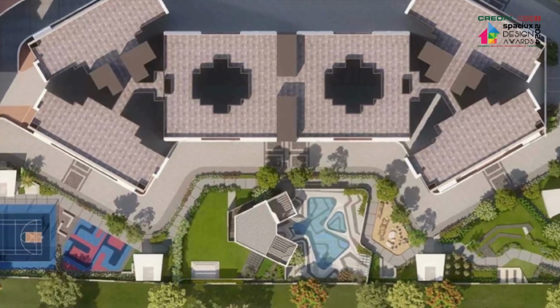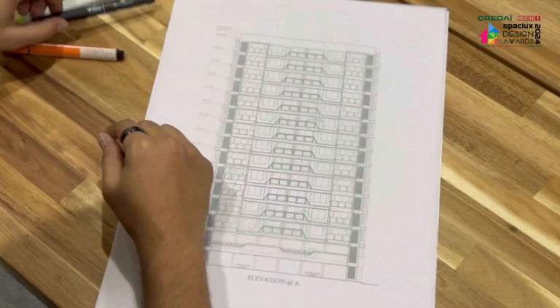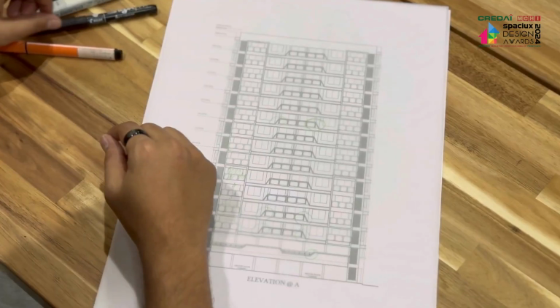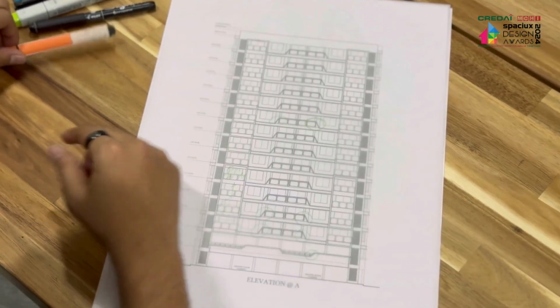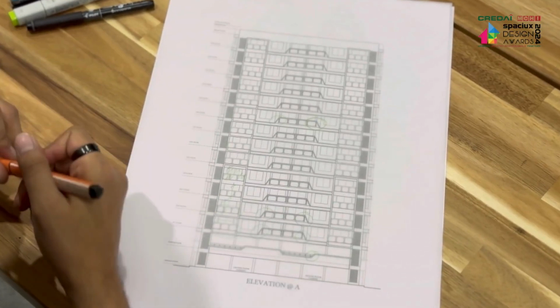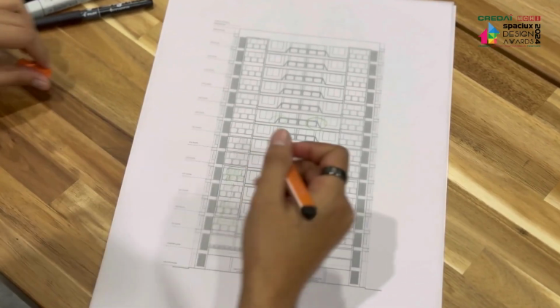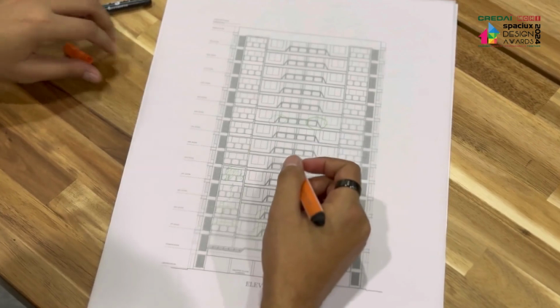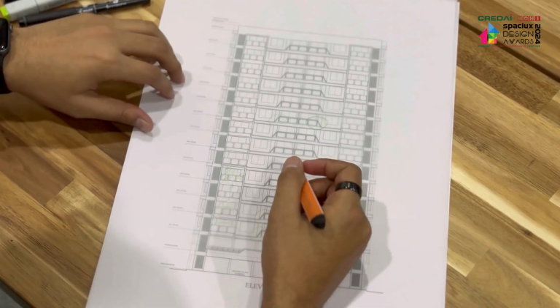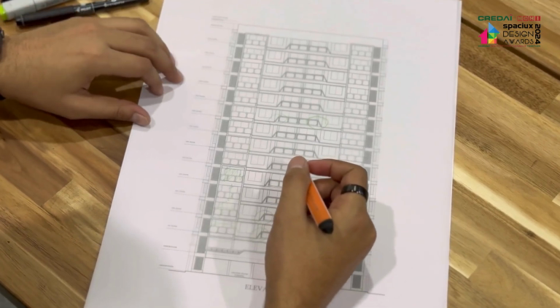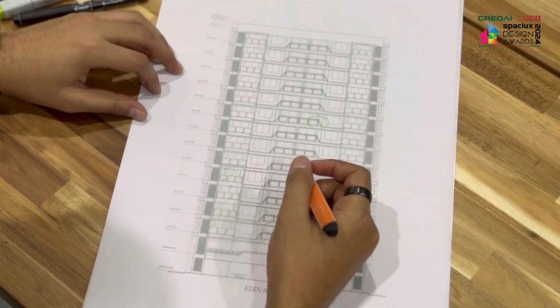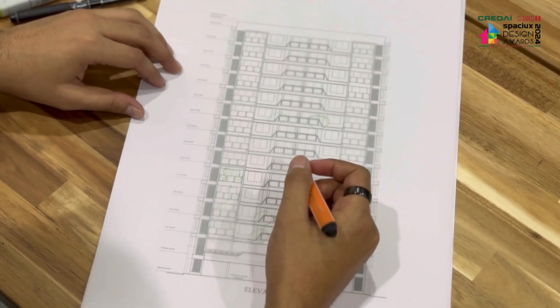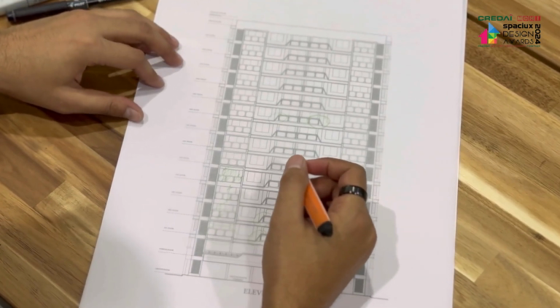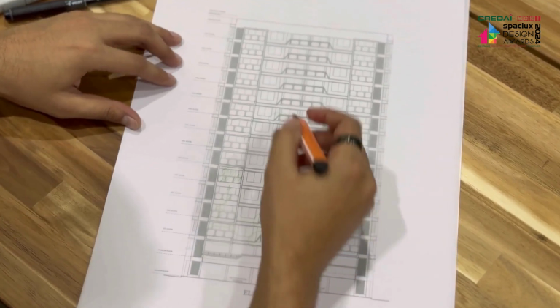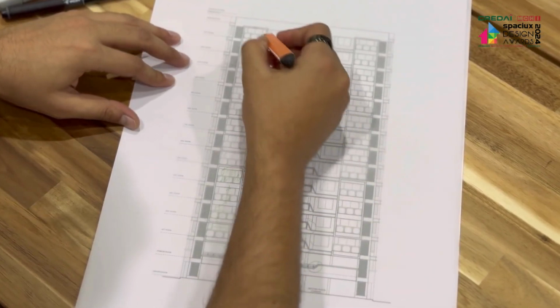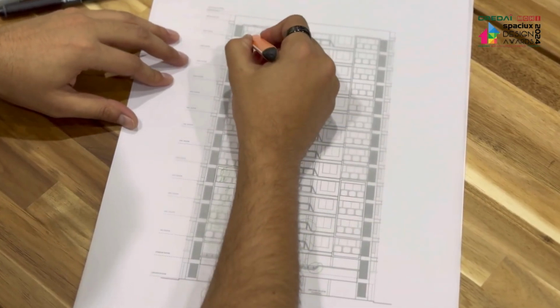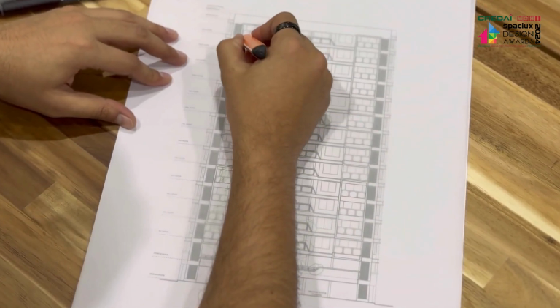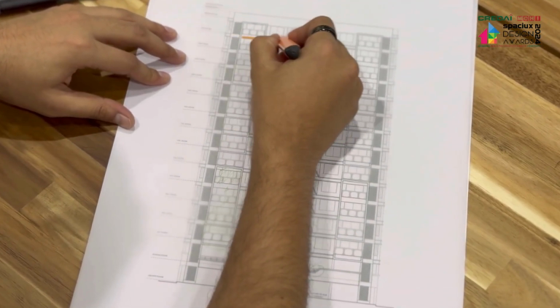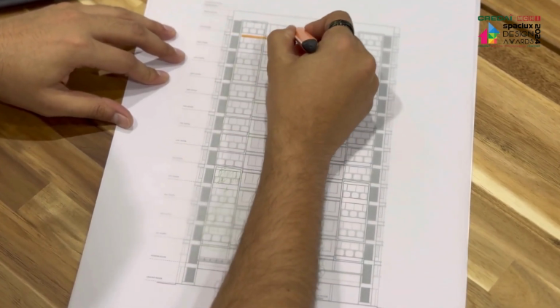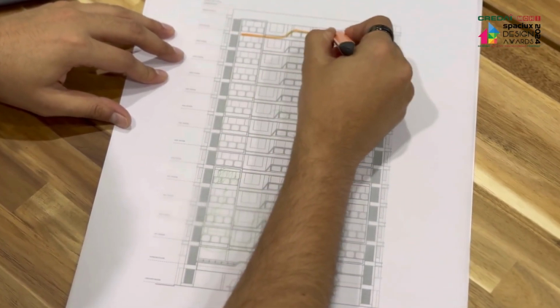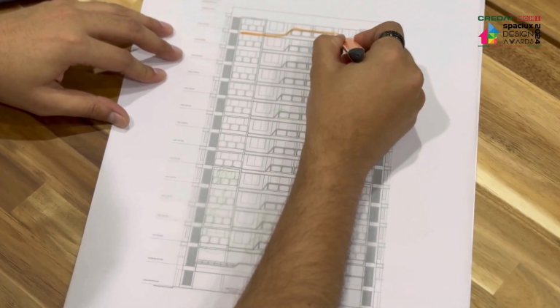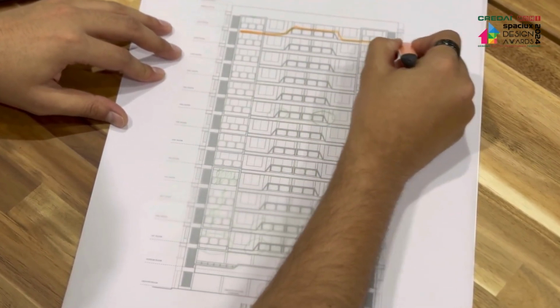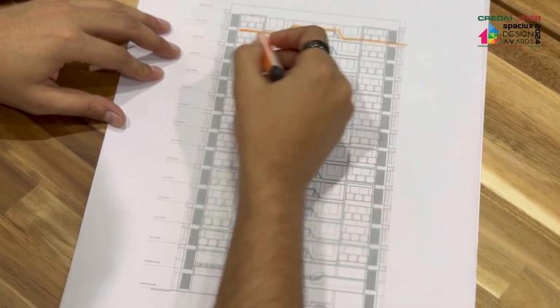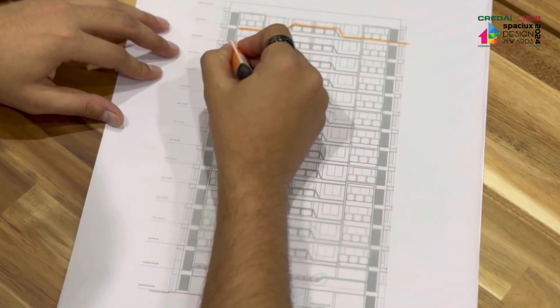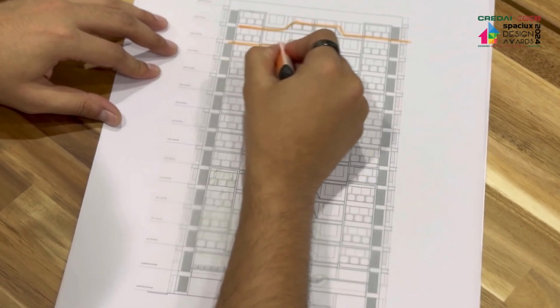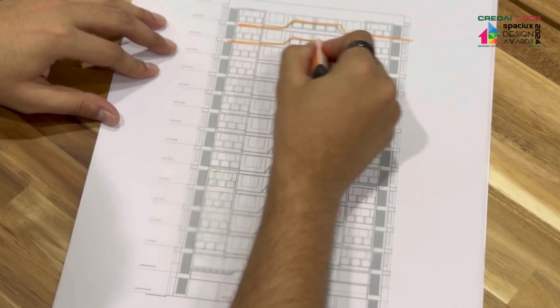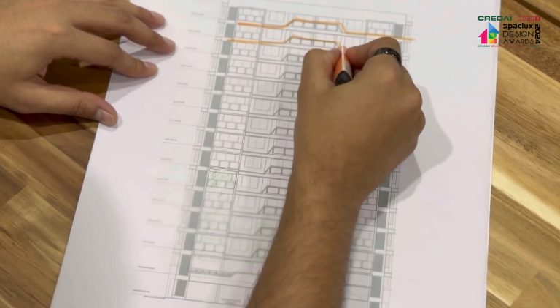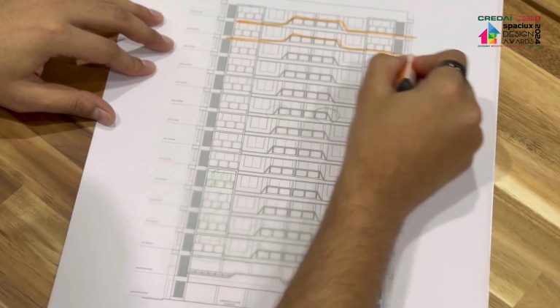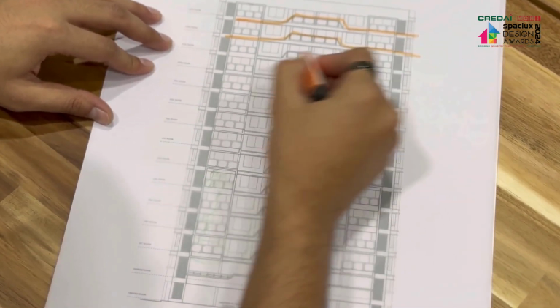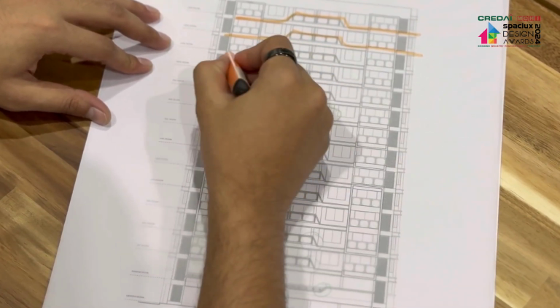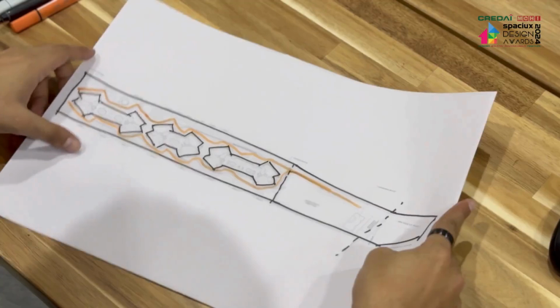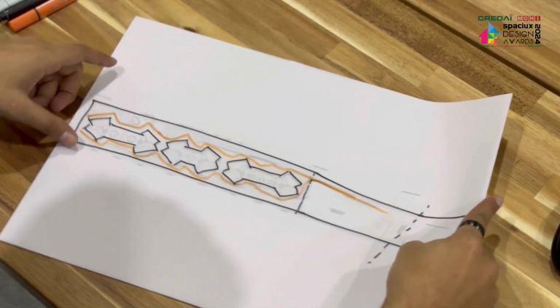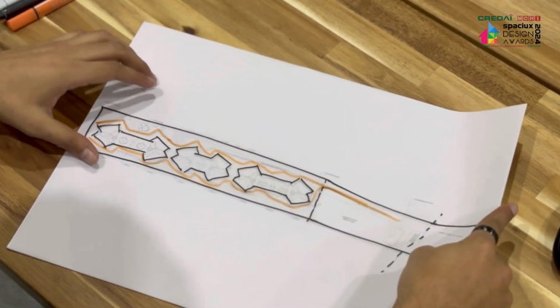Our design ethos extended beyond the ground level. Even the tower elevations boast impressive inclined features, resonating with the client's vision while standing out amidst the urban landscape.